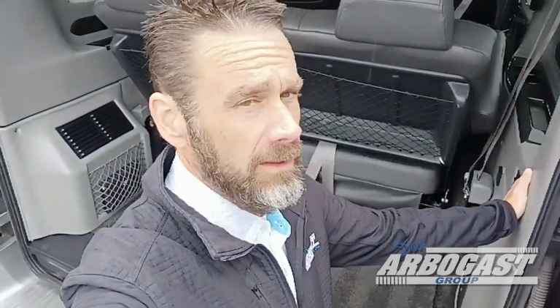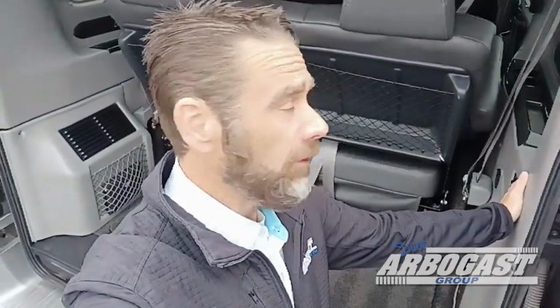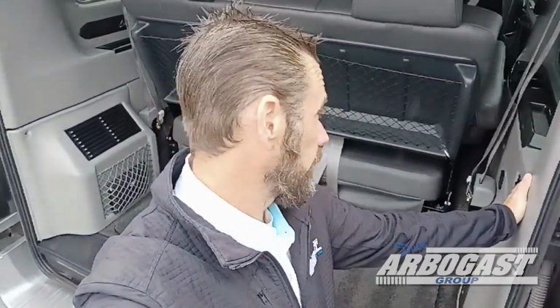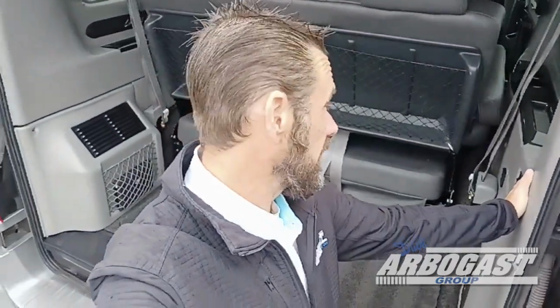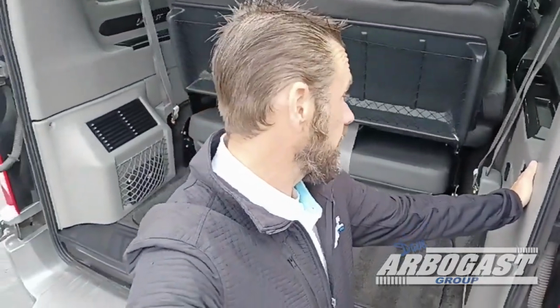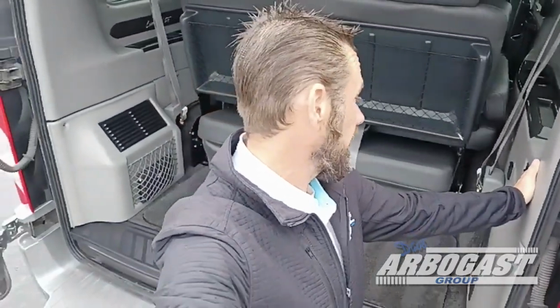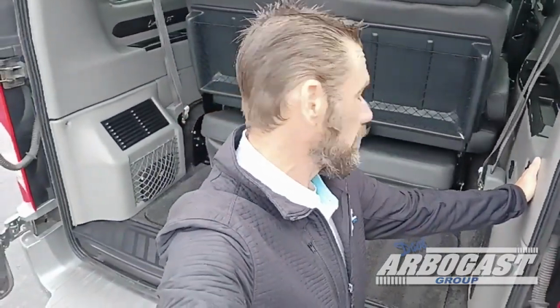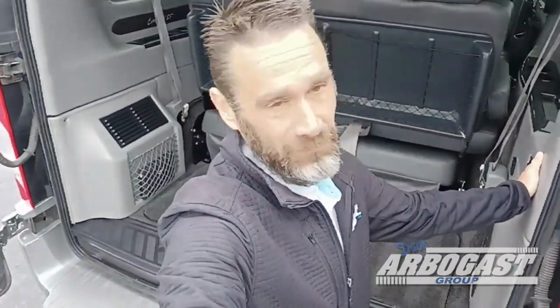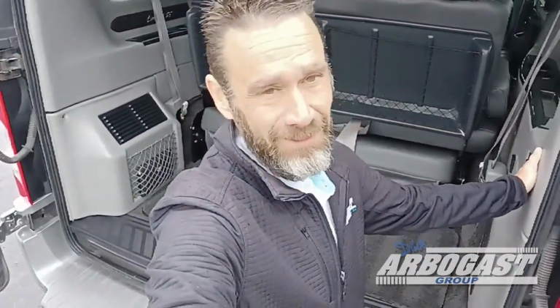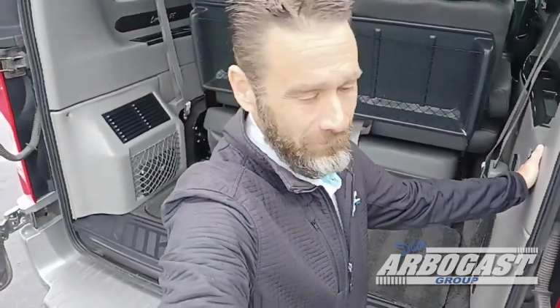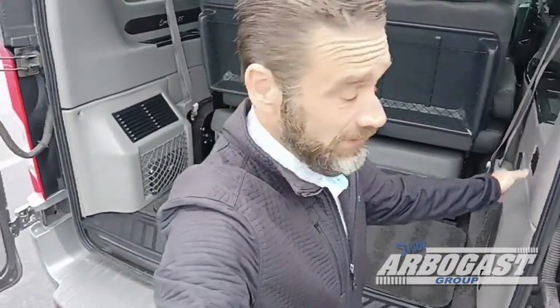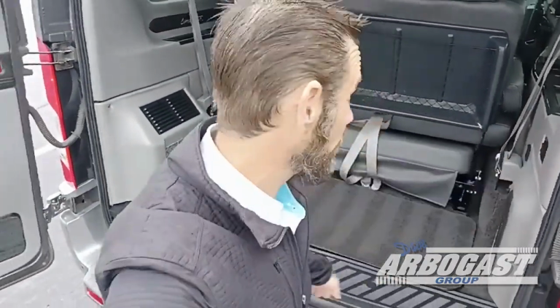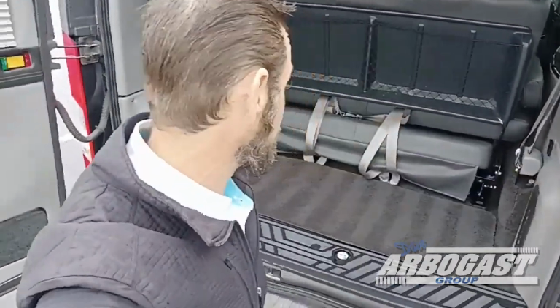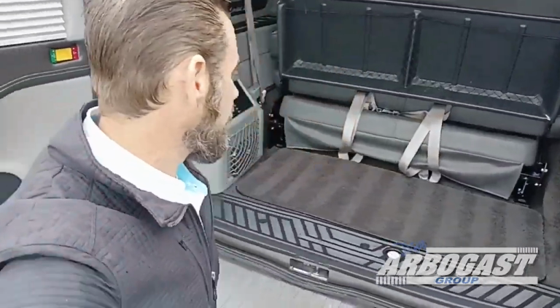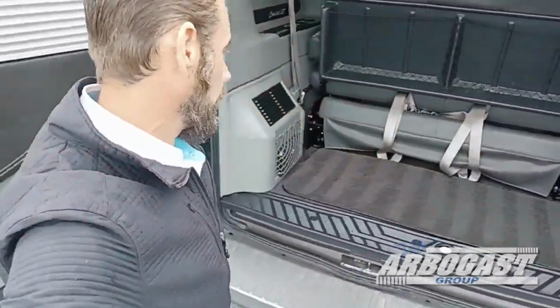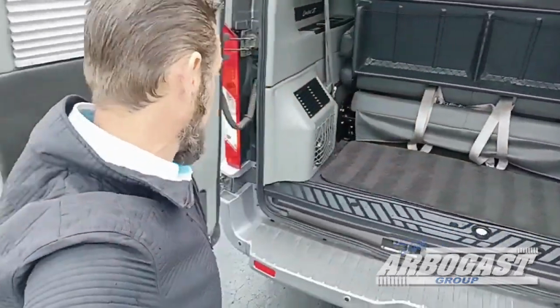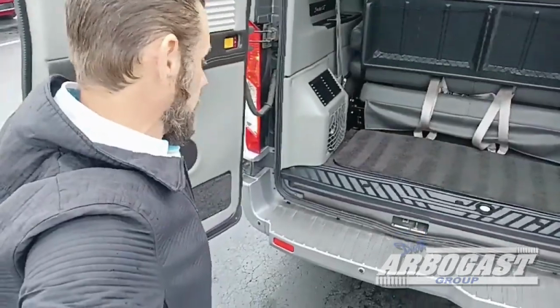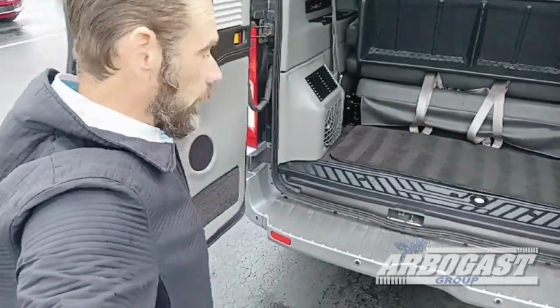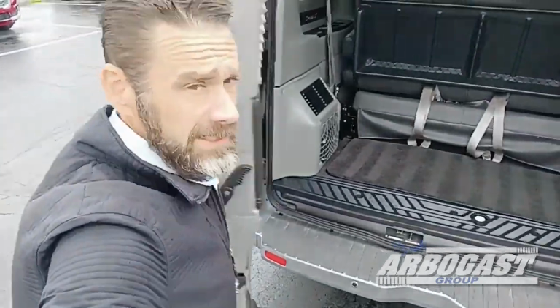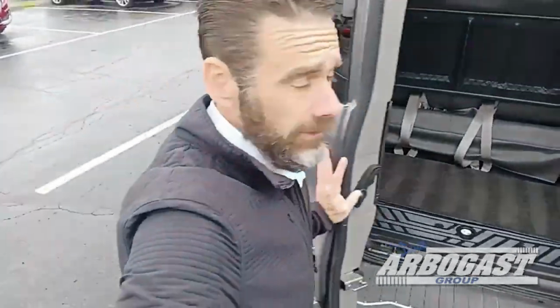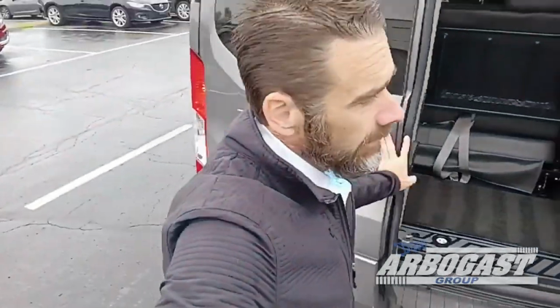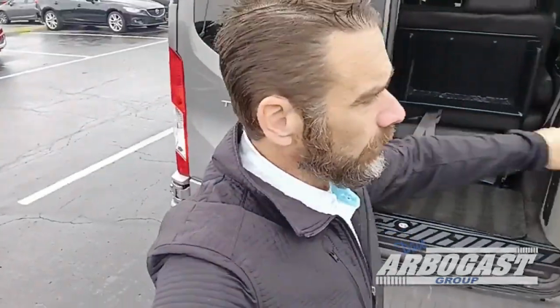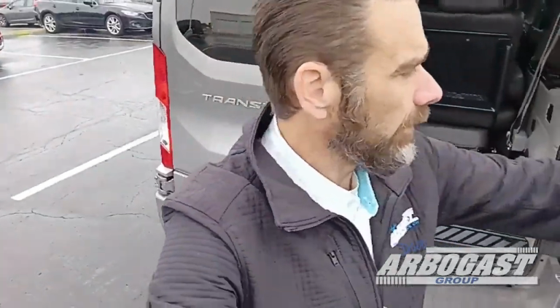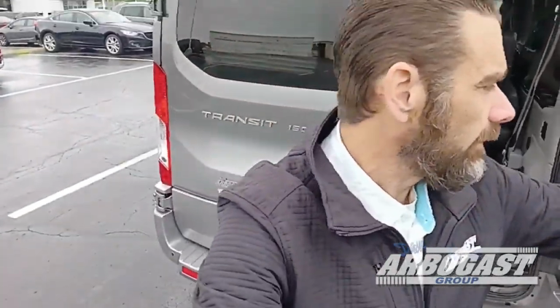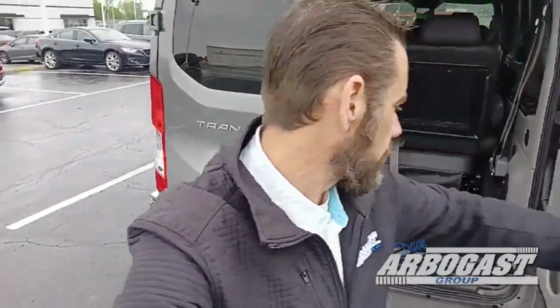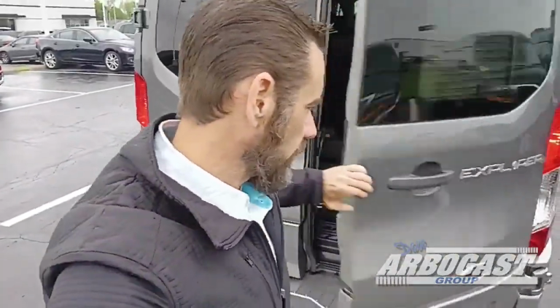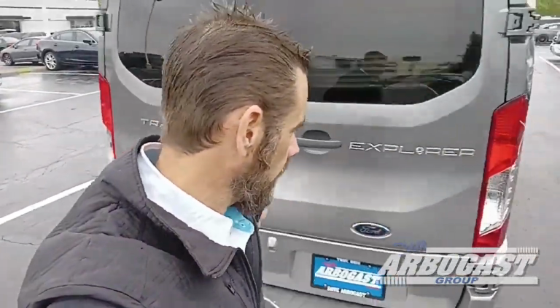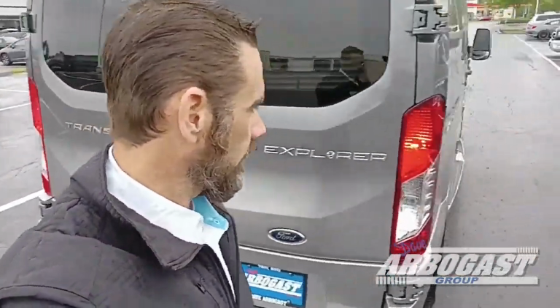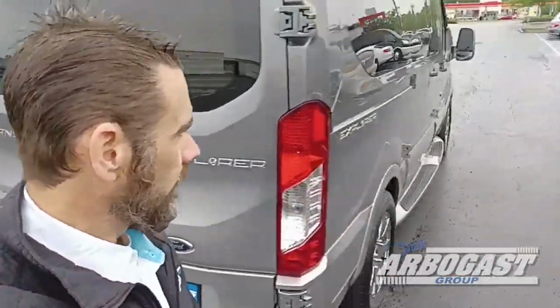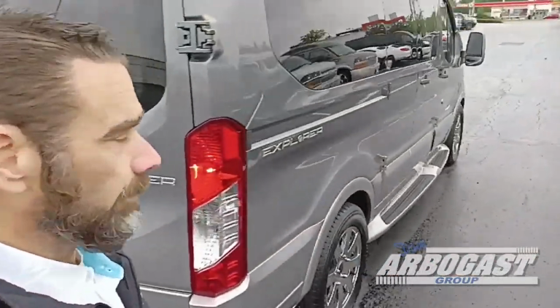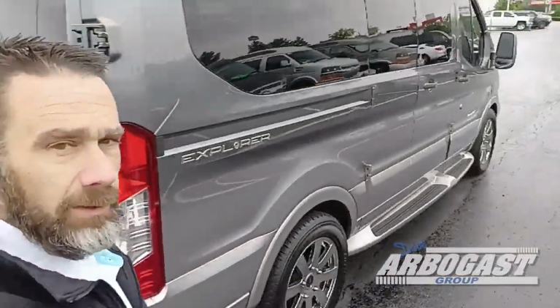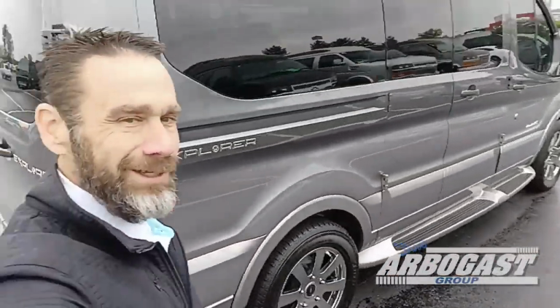All right, I hope you're able to see everything — I've got no visual indication of what I'm actually filming. We're getting it together here. We'll get our video skills up to par one of these days.